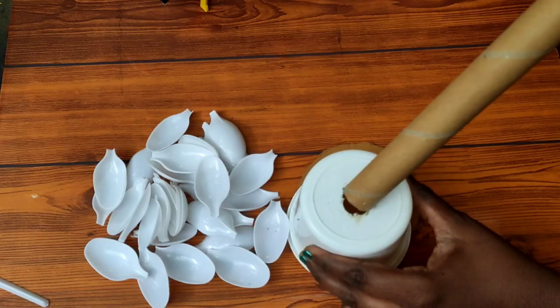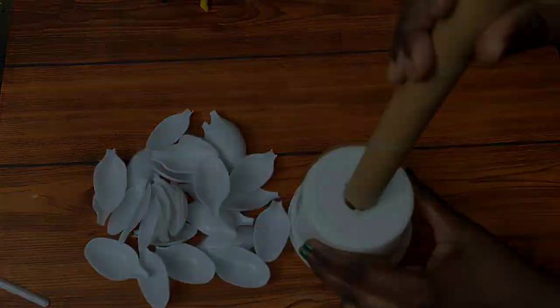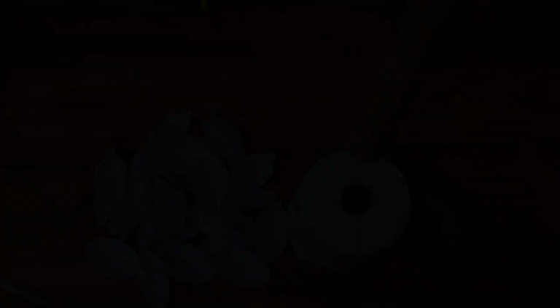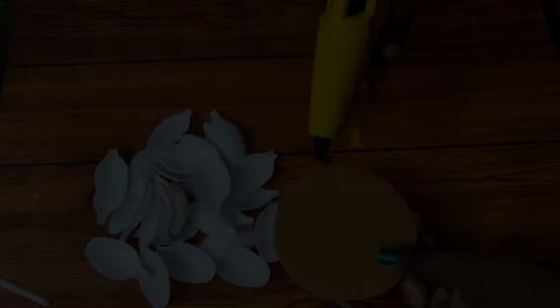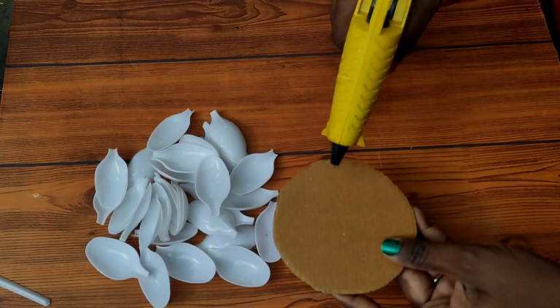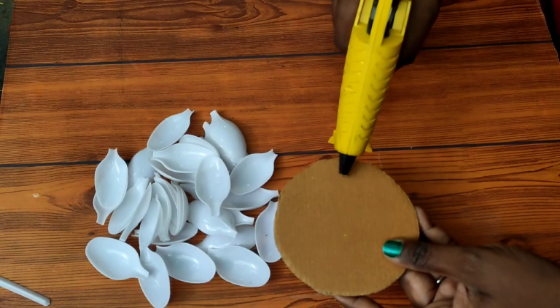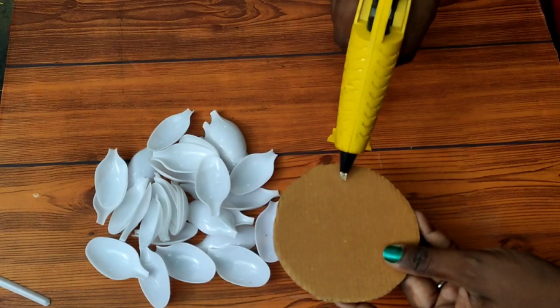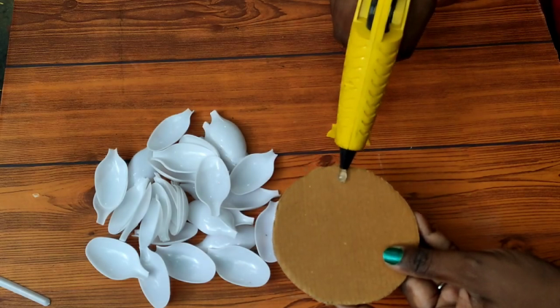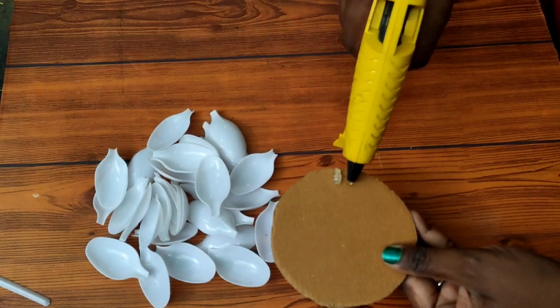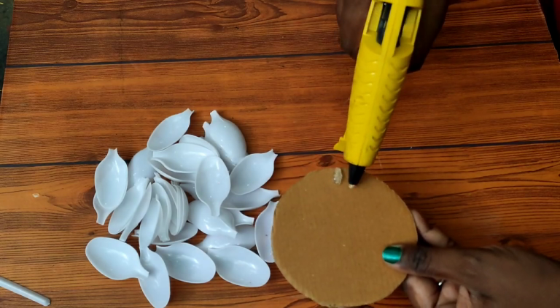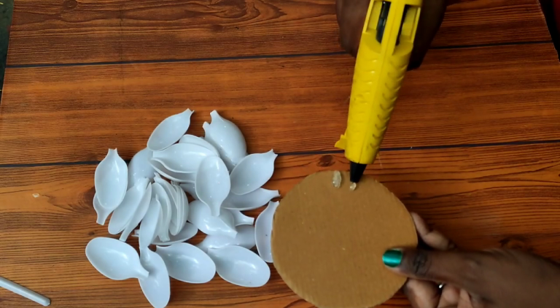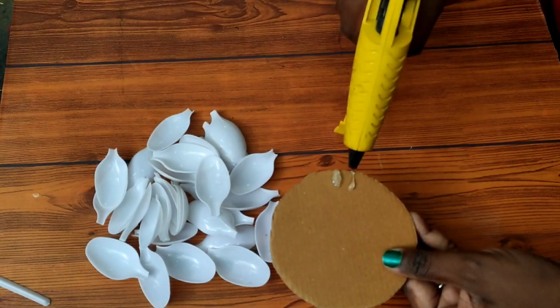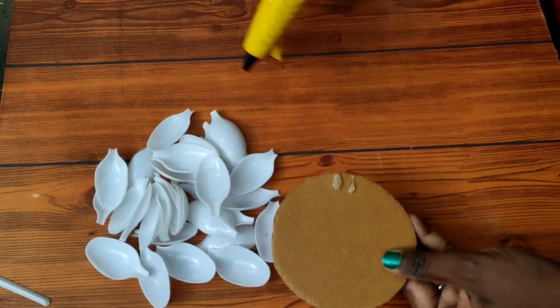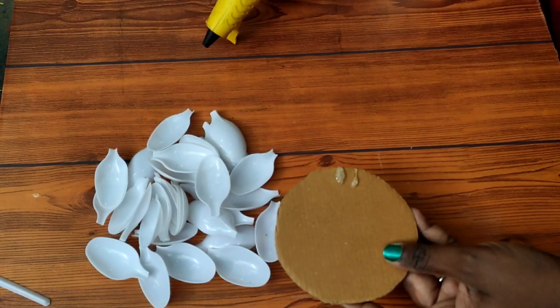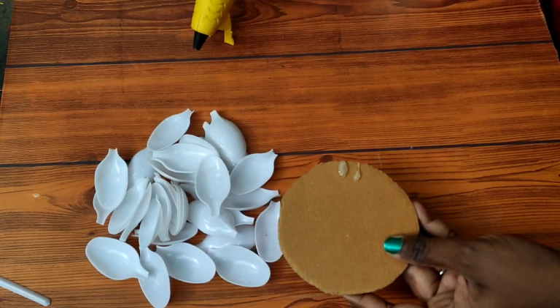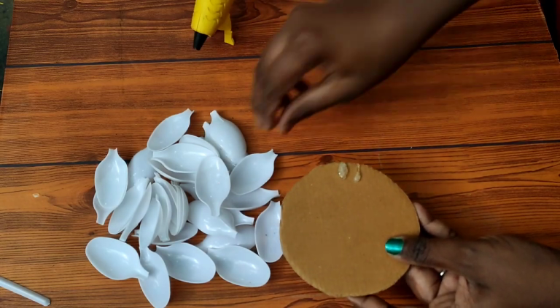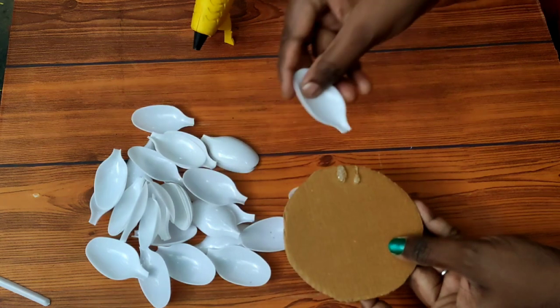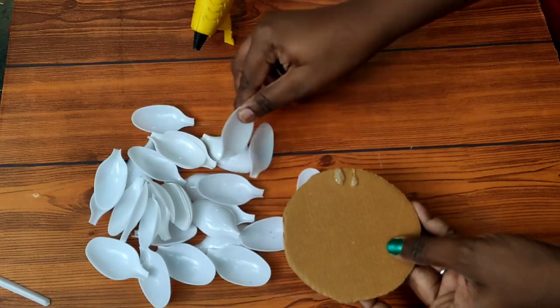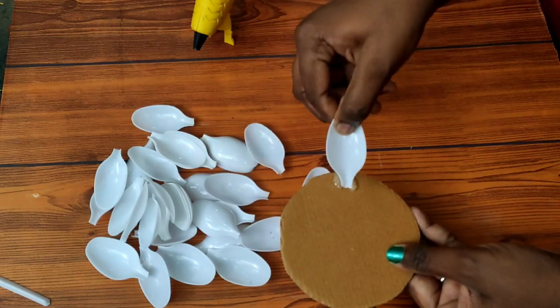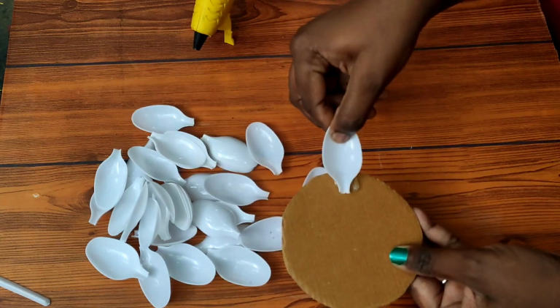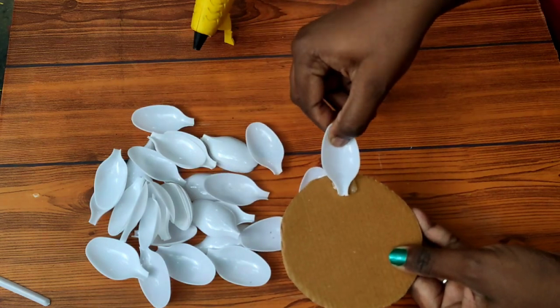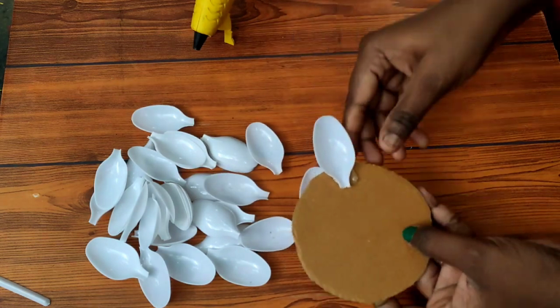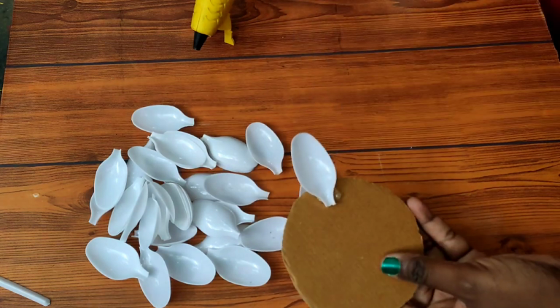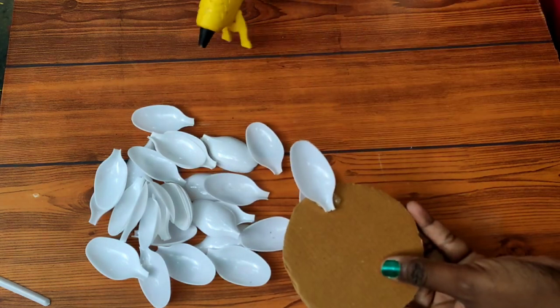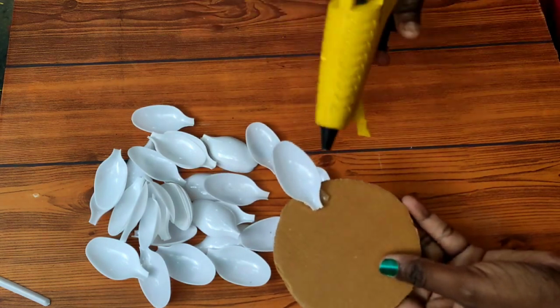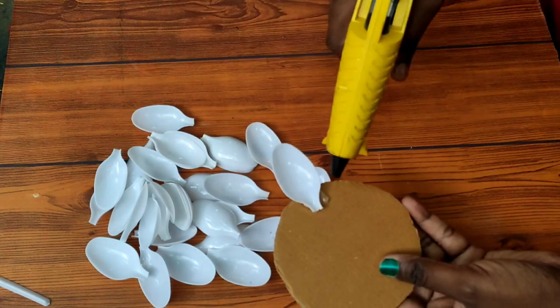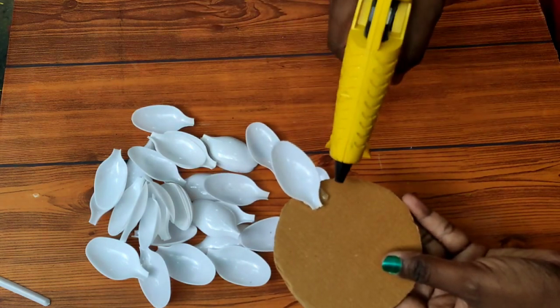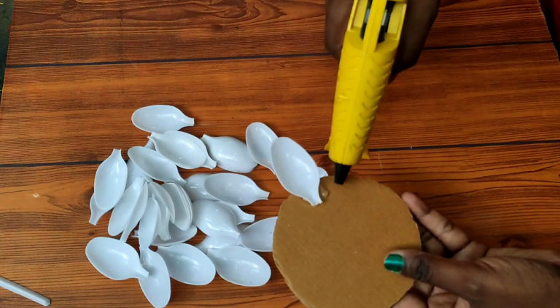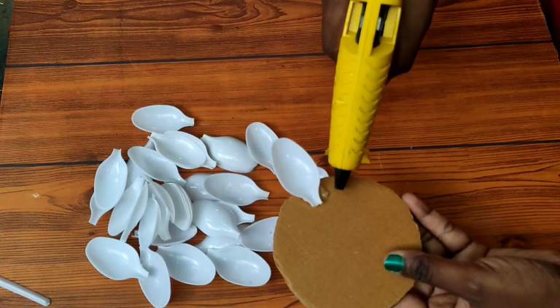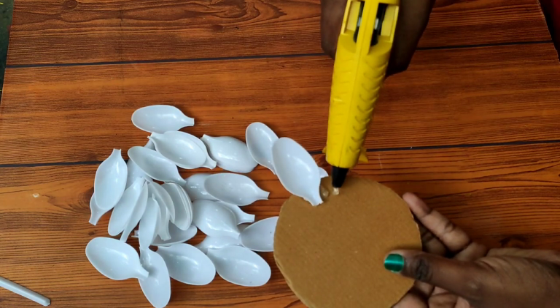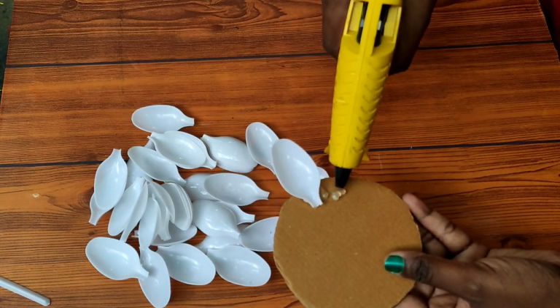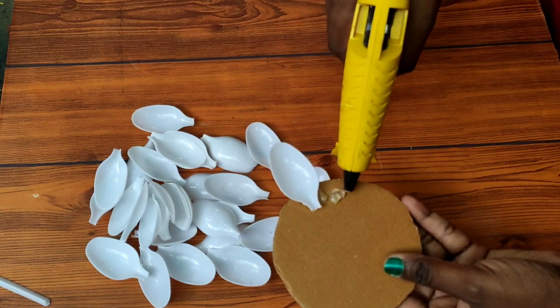I'll use this pipe with tissue paper. I'll use a cardboard pipe. This is a plastic pipe.